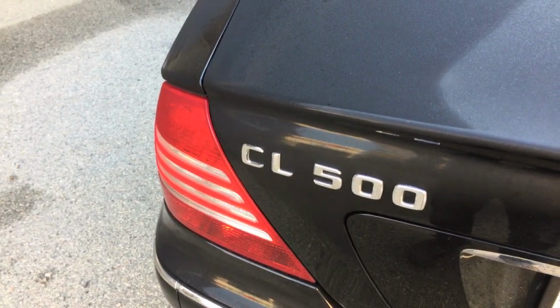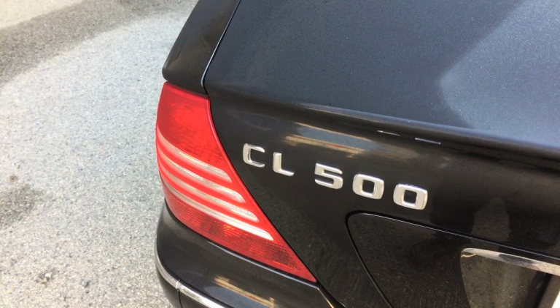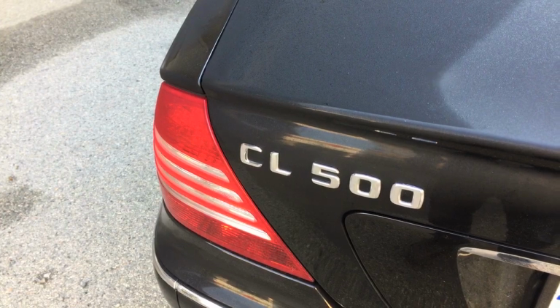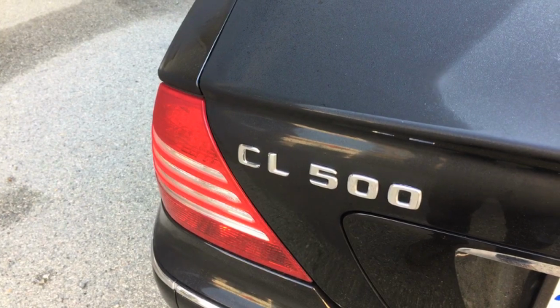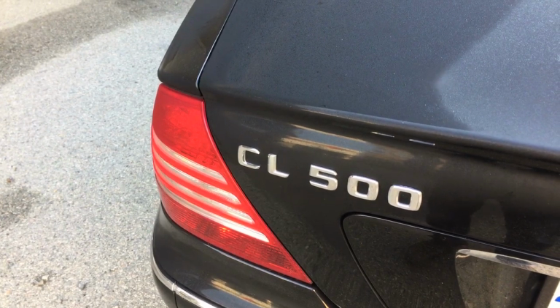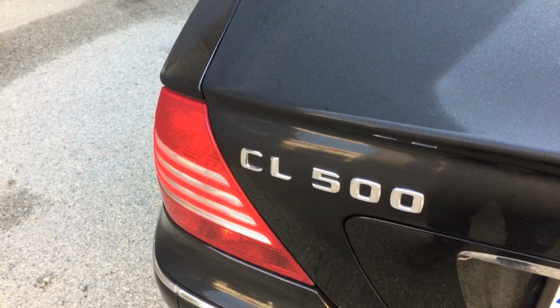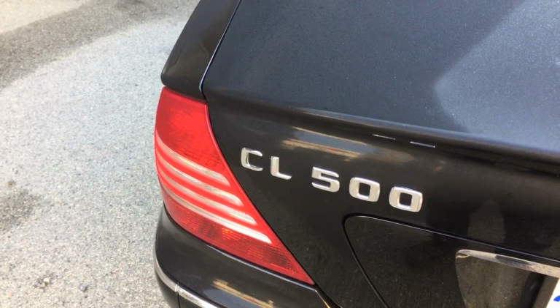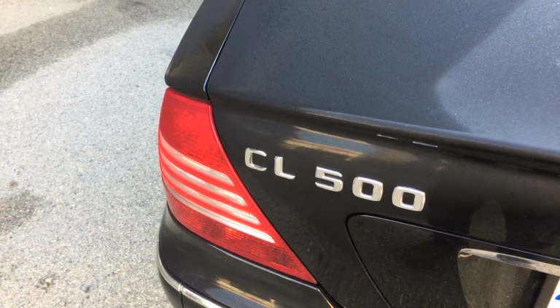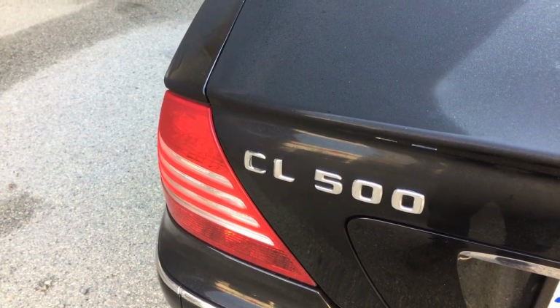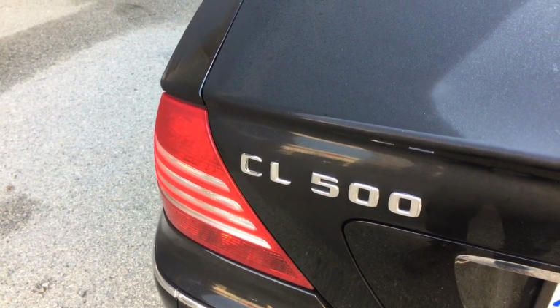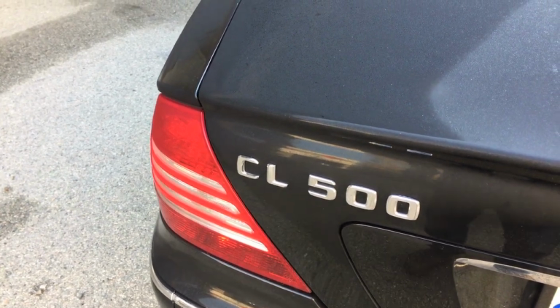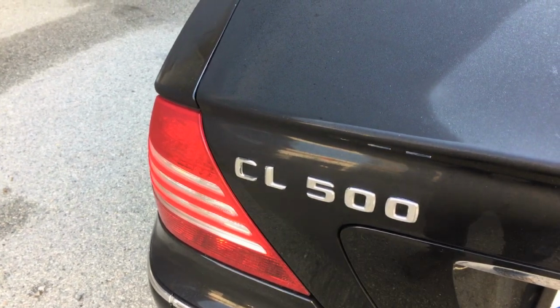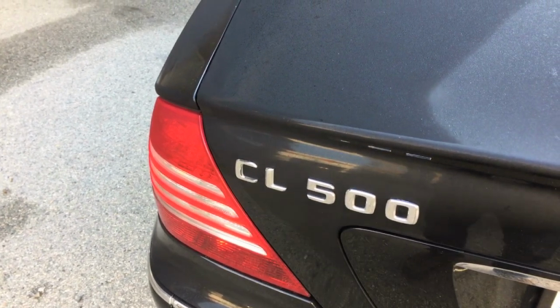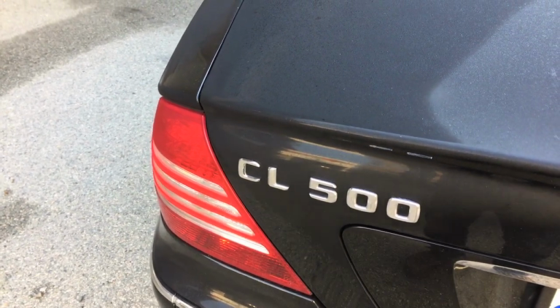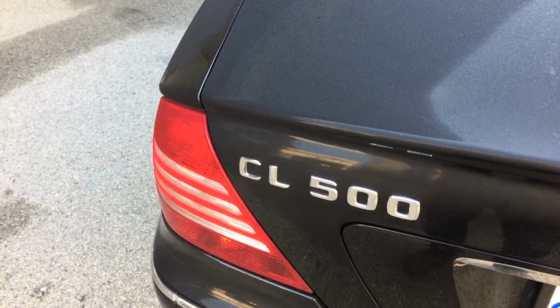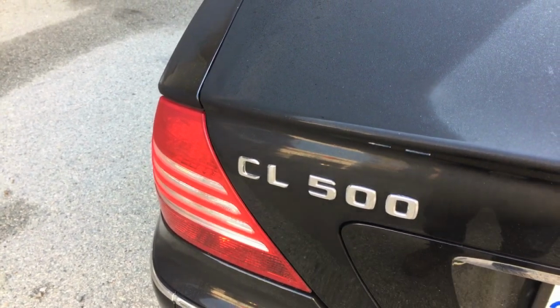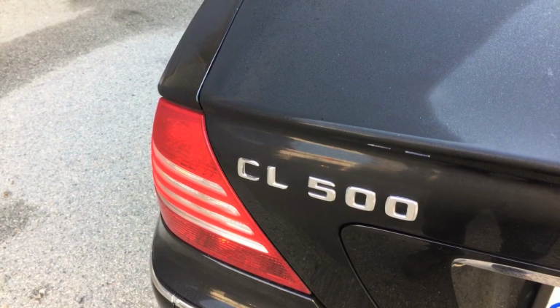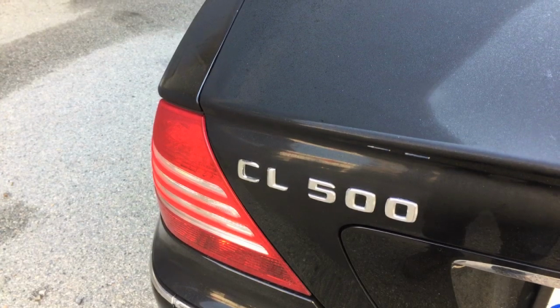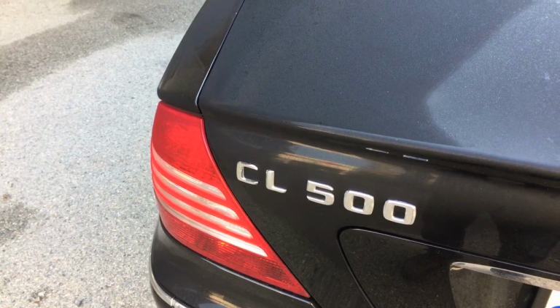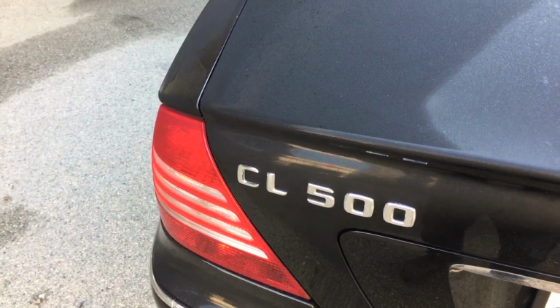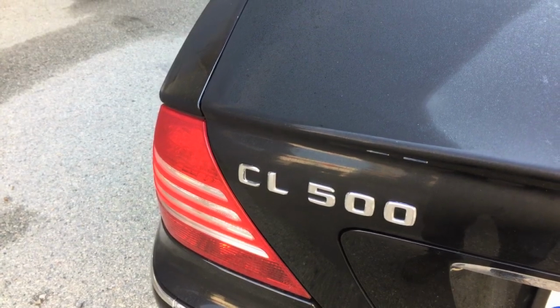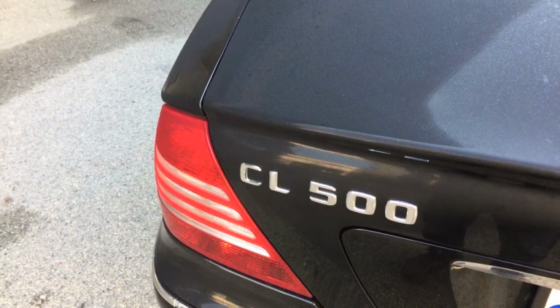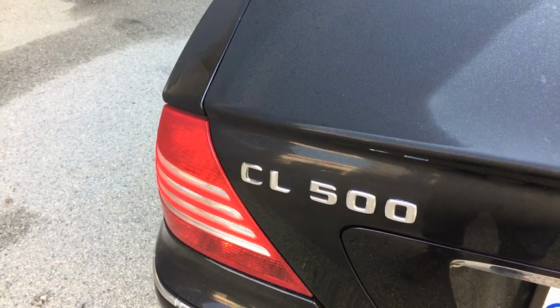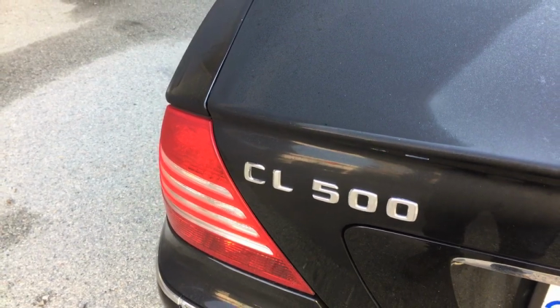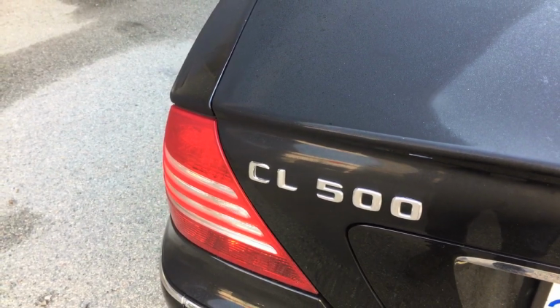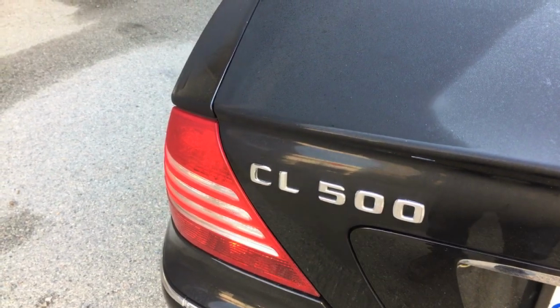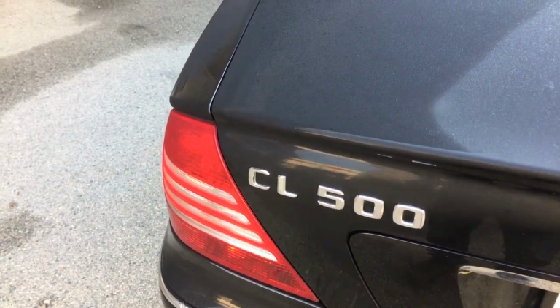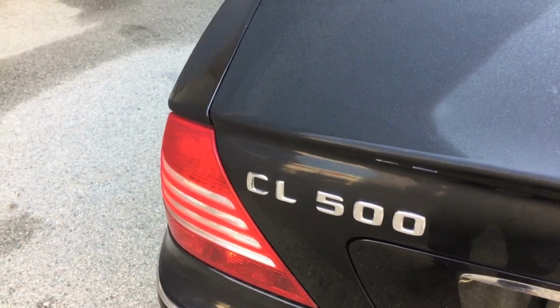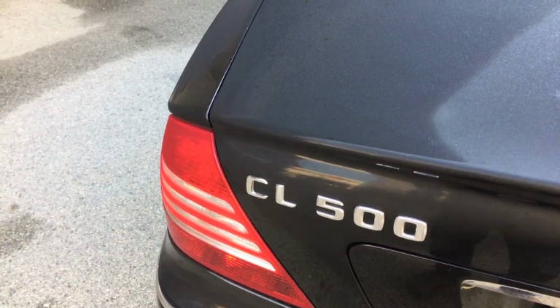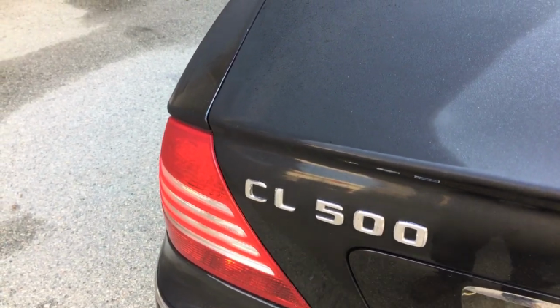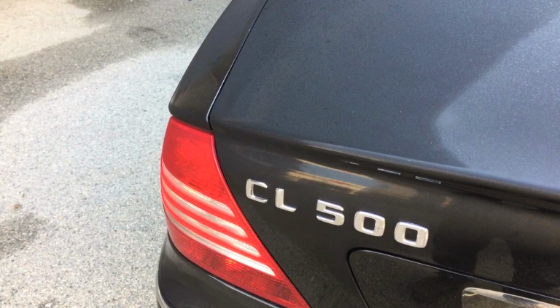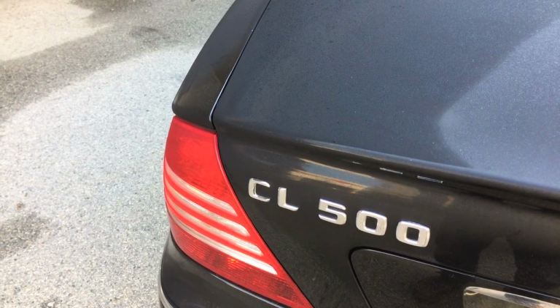It's also available in an AMG CL 55 version, which is a pretty amazing car — much like an SL 55, but with a hard roof and a hard-bodied vehicle and a couple of practical seats in the back.